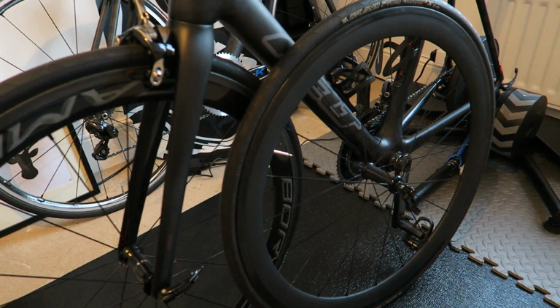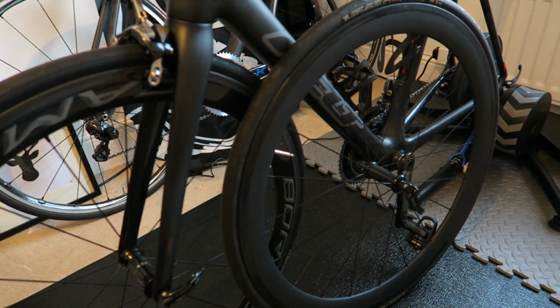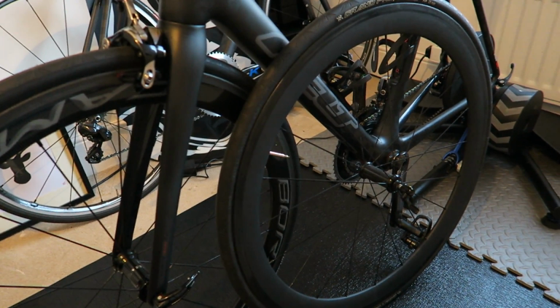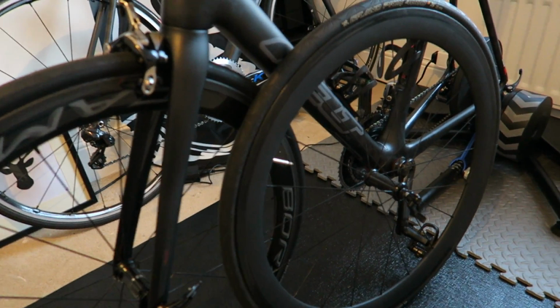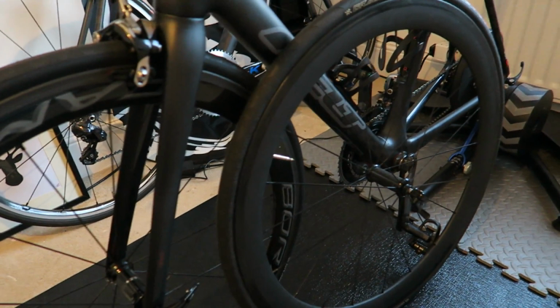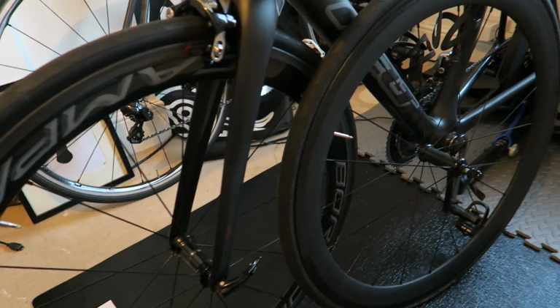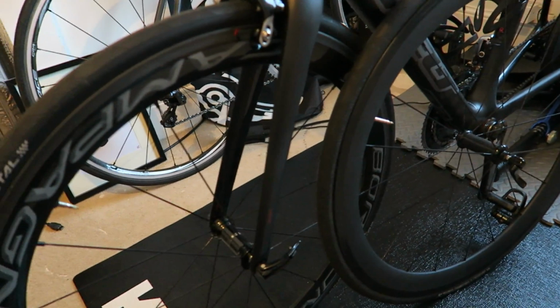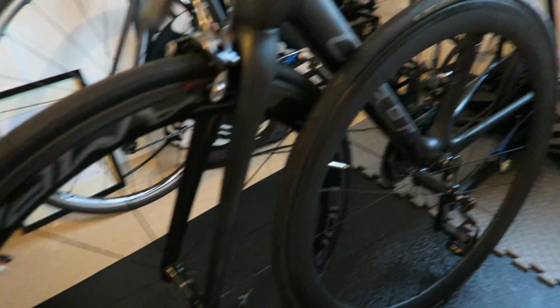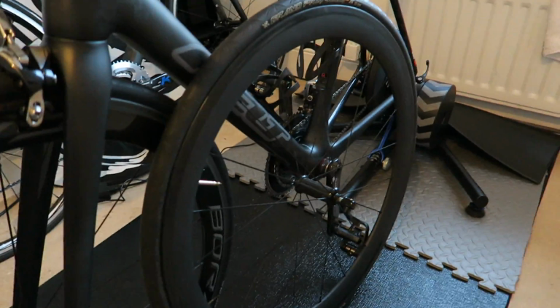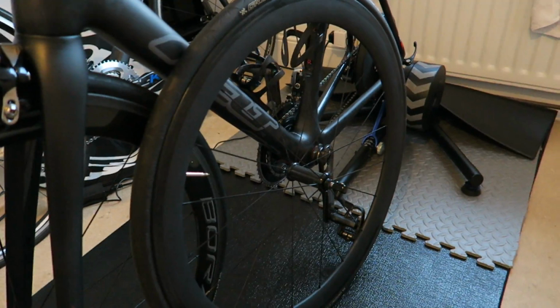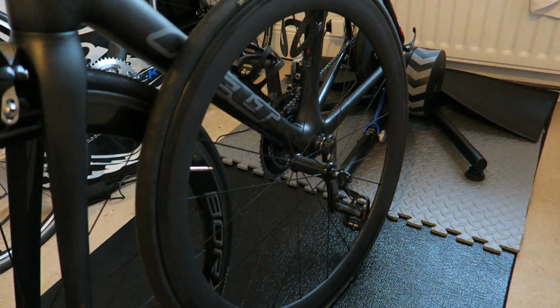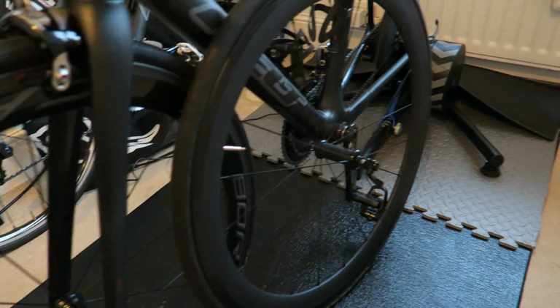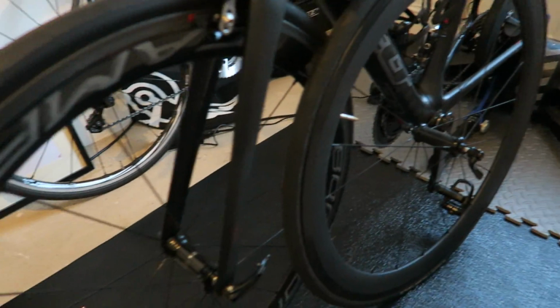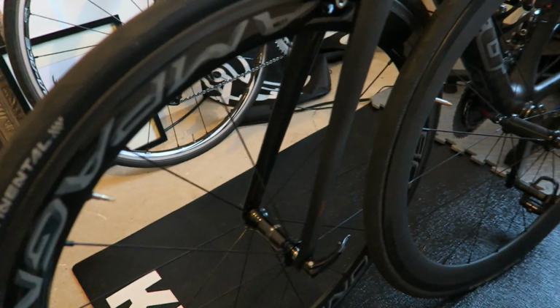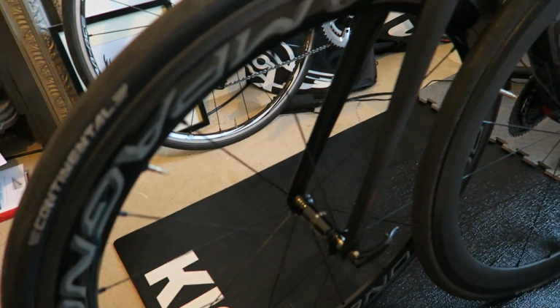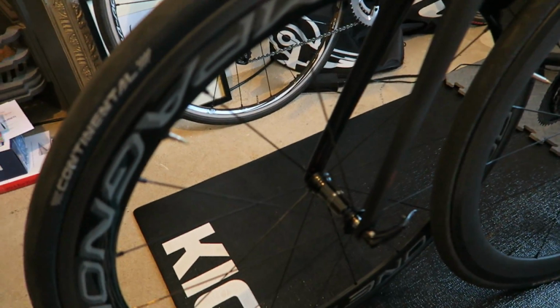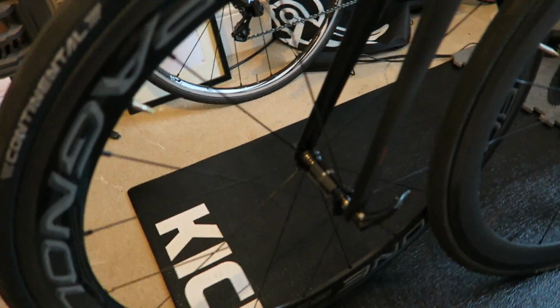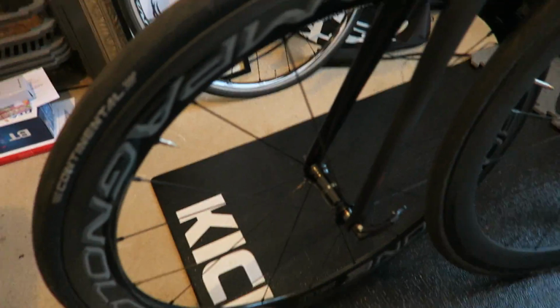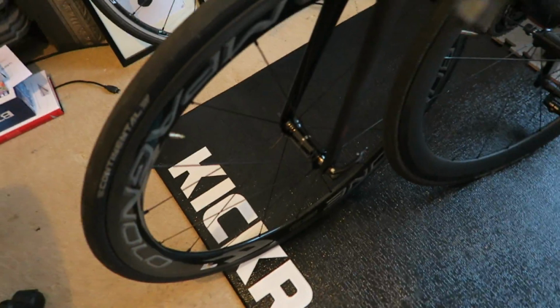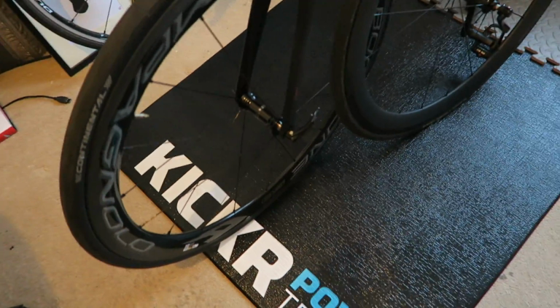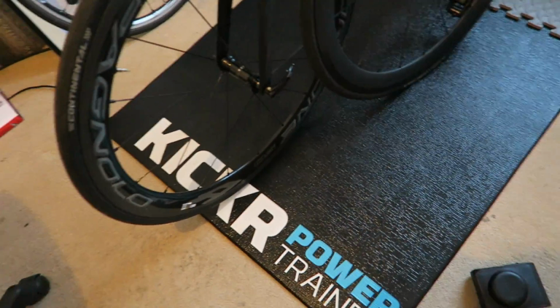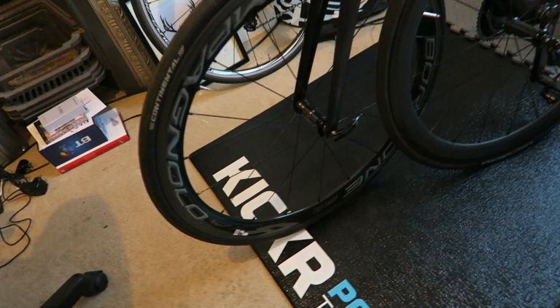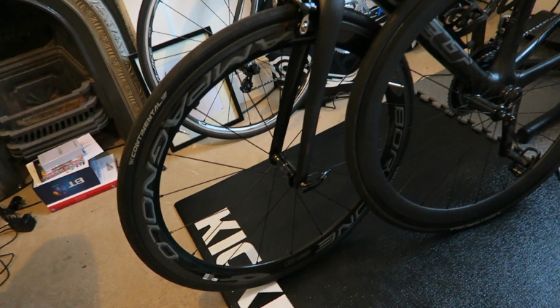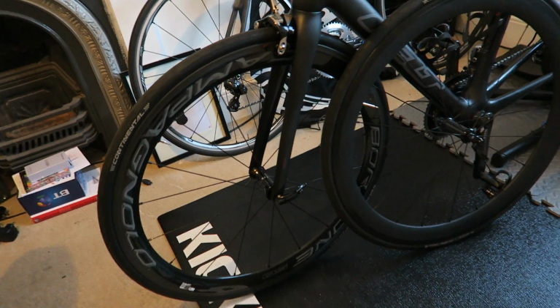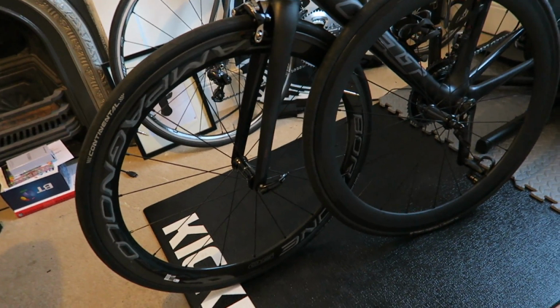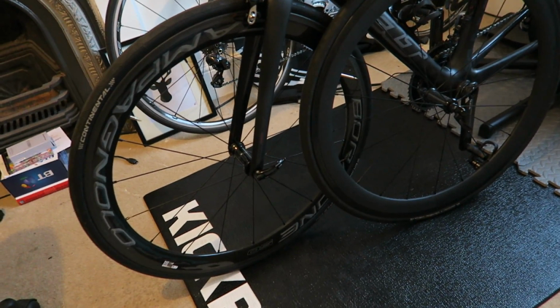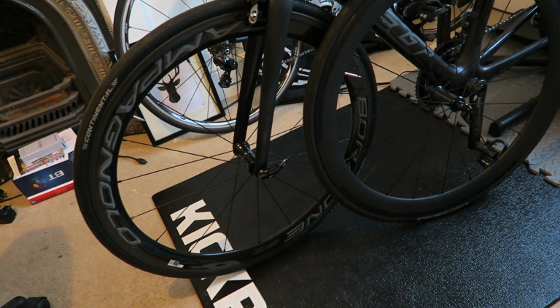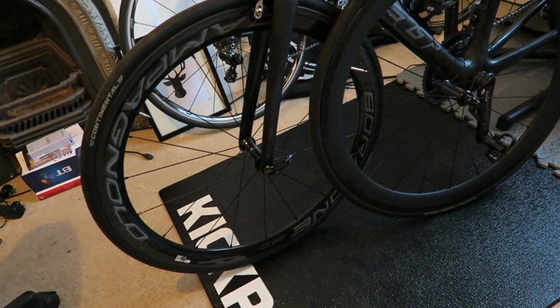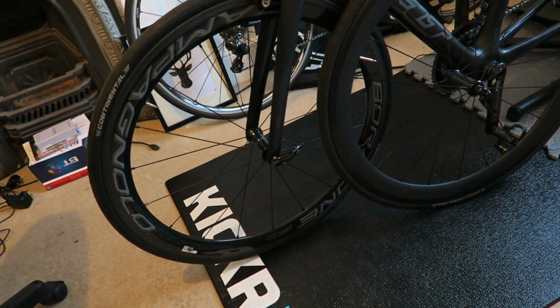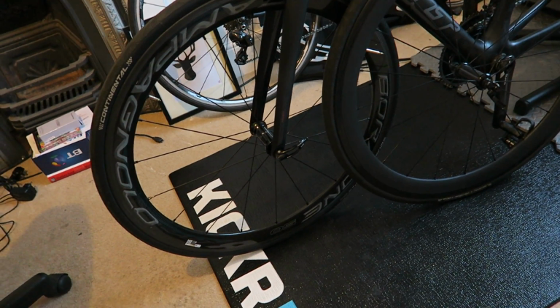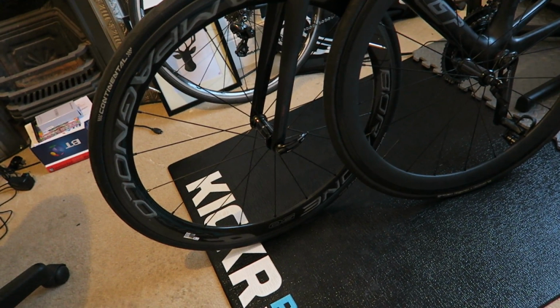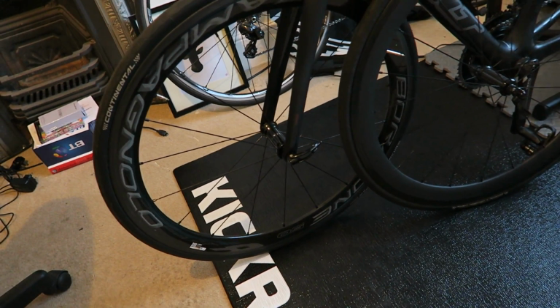Hi guys, this is a quick overview of a new wheelset I've bought — the Campagnolo Bora 150.